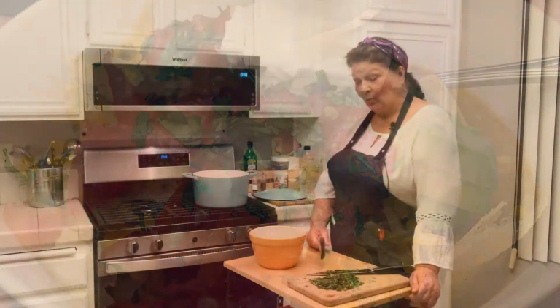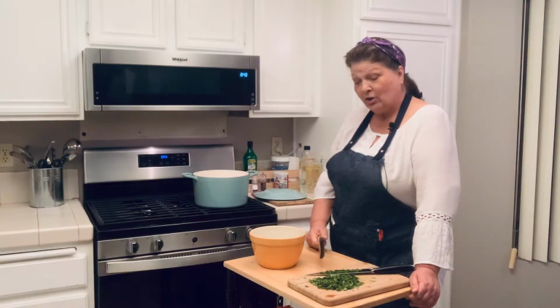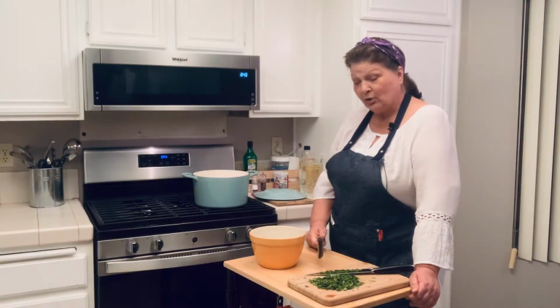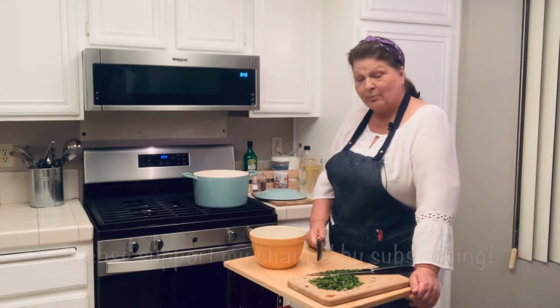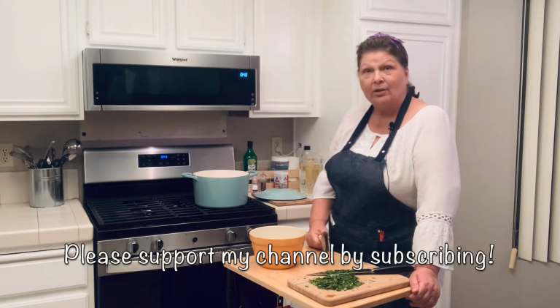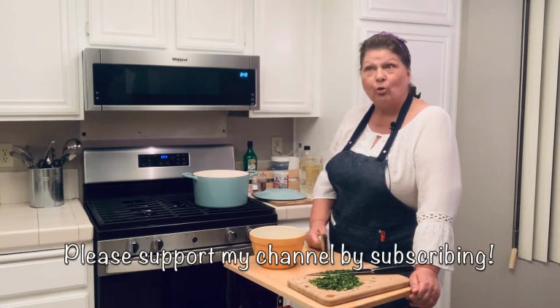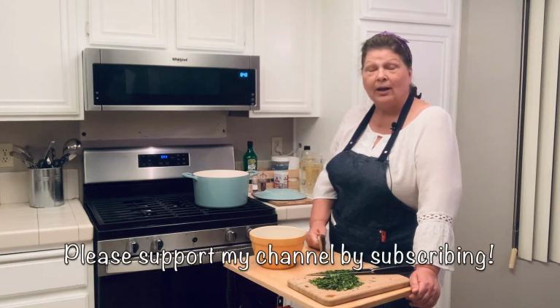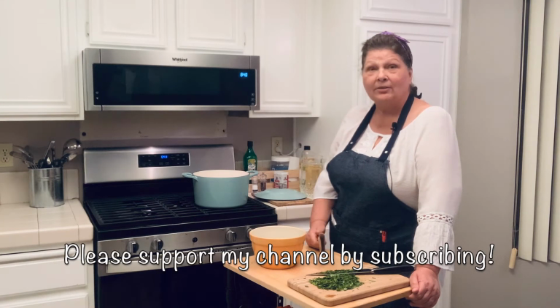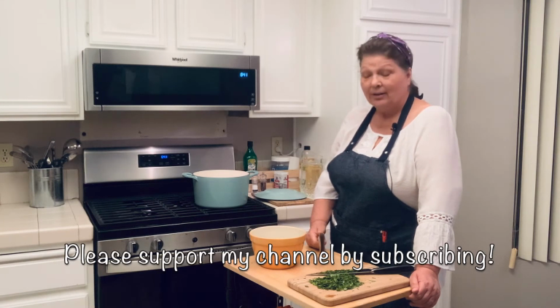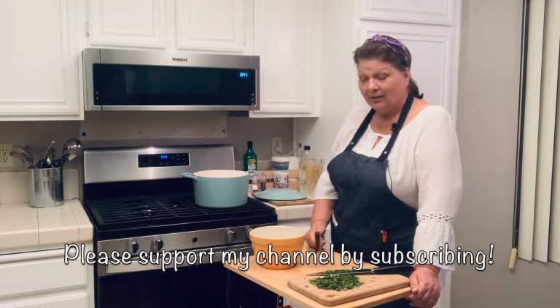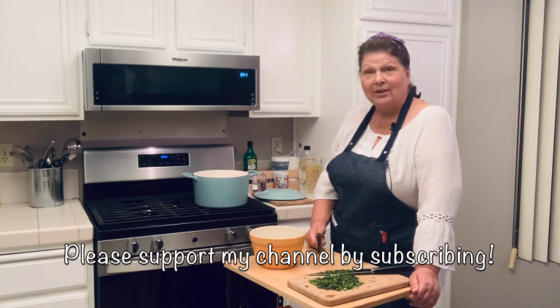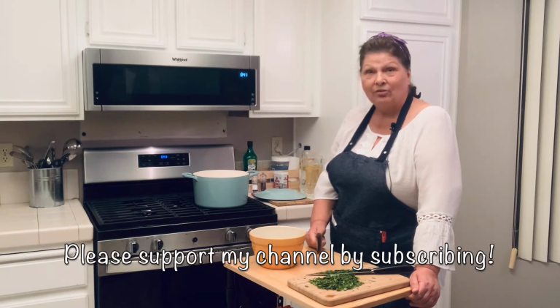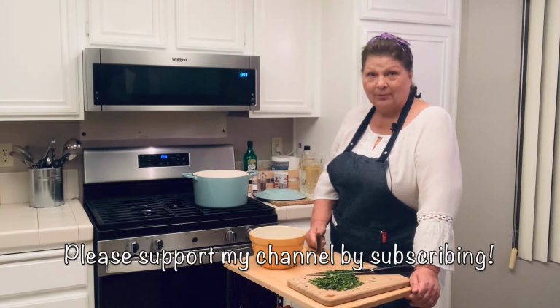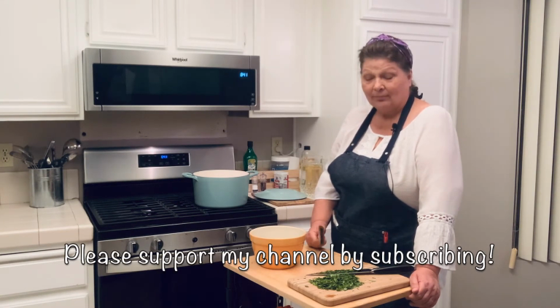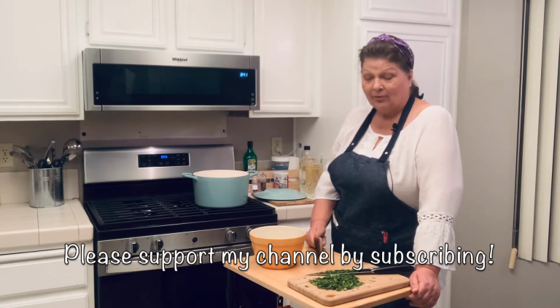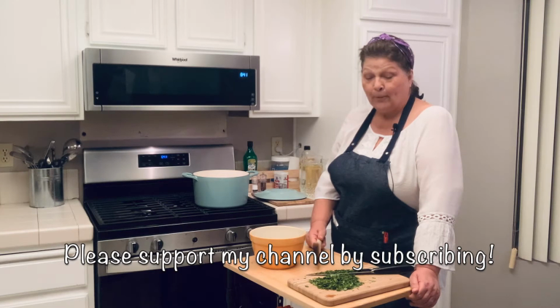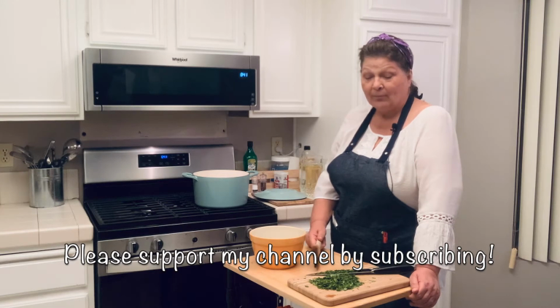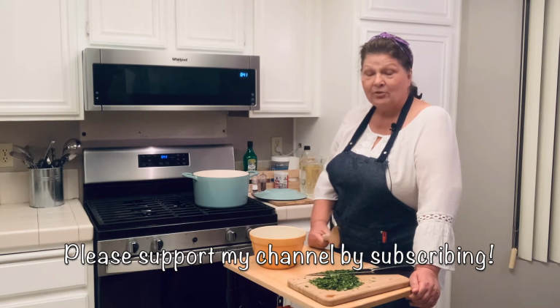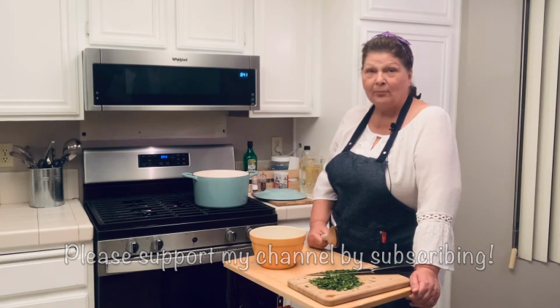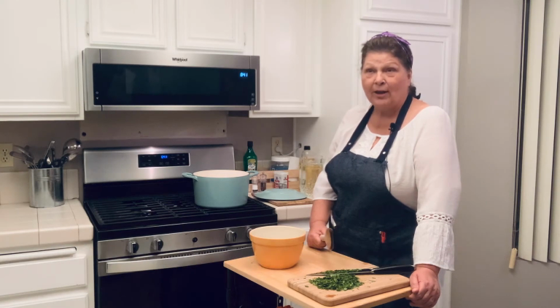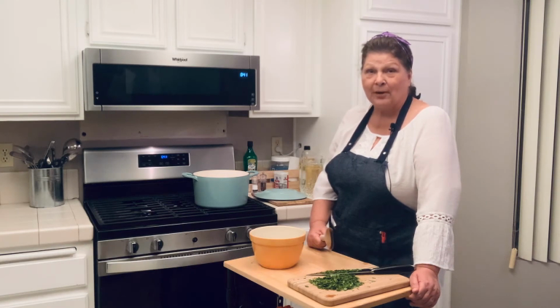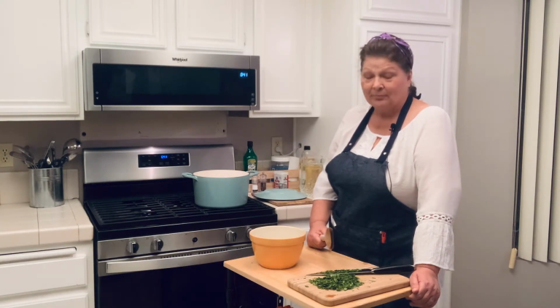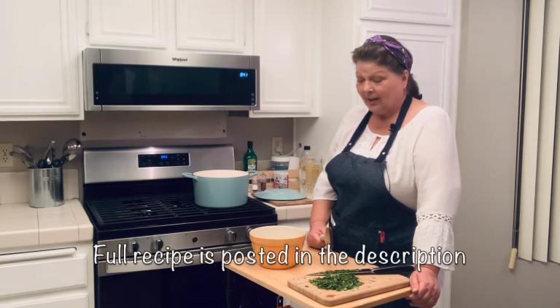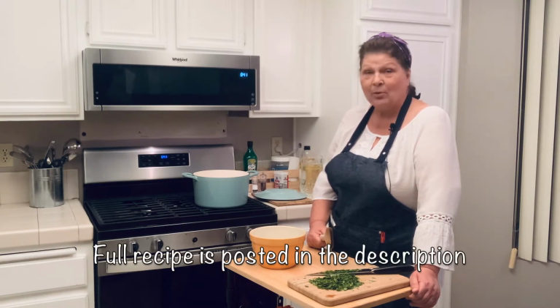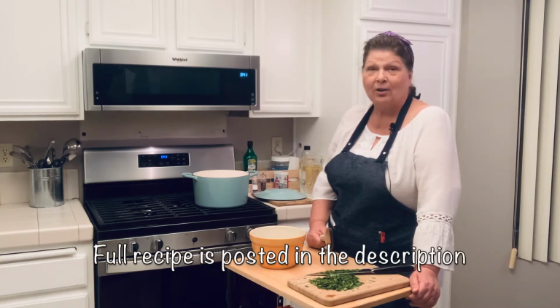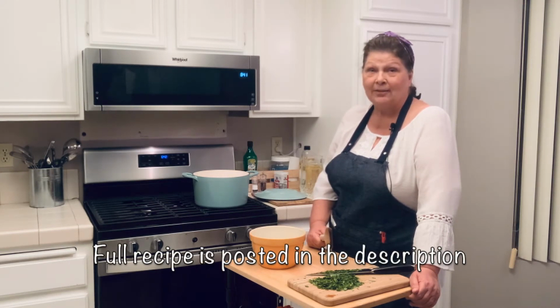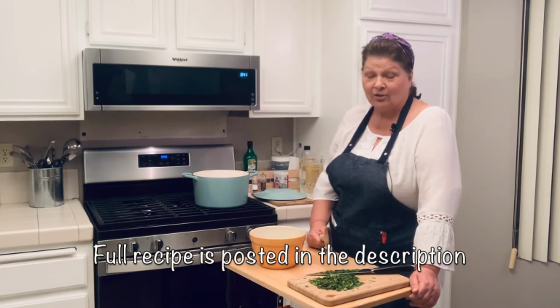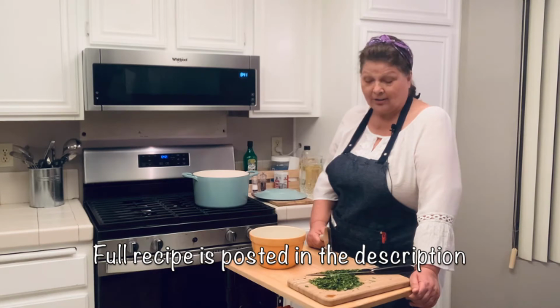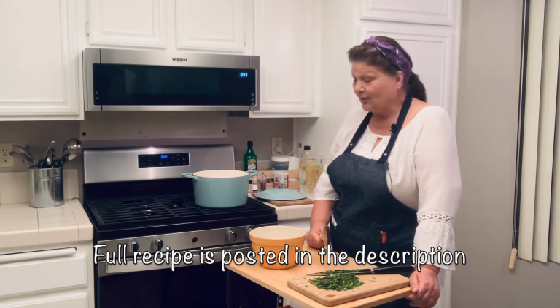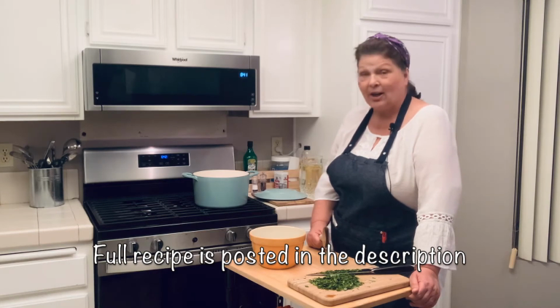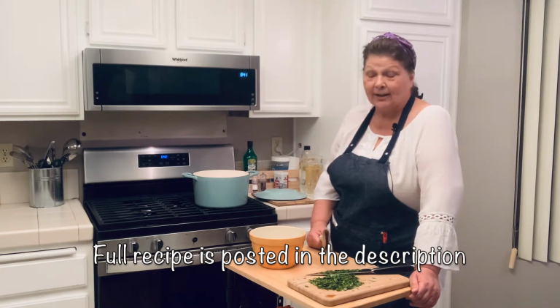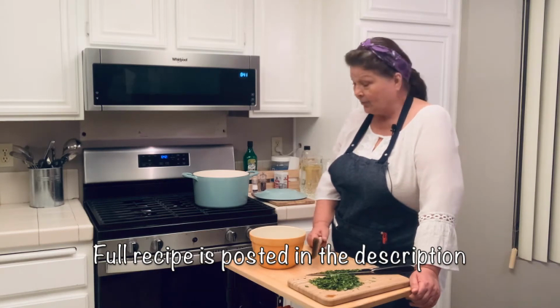We are going to be learning to make shortcut tortilla soup. This is great for all the housewives that don't want to spend all night in the kitchen cooking. This is how you get it done quick.